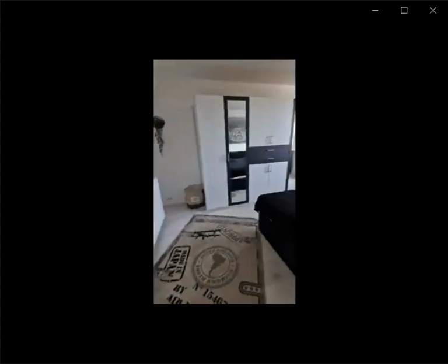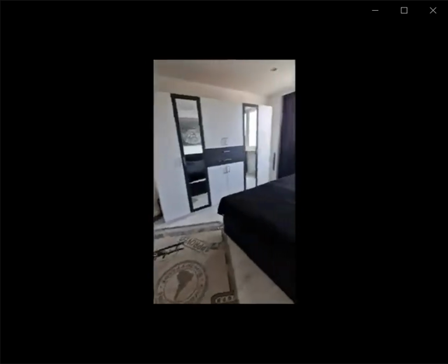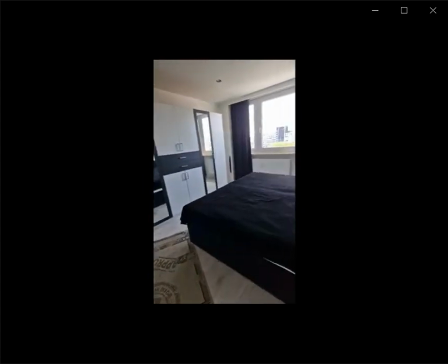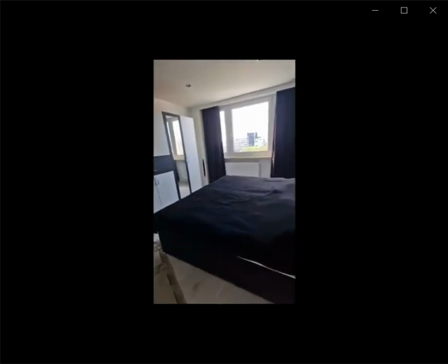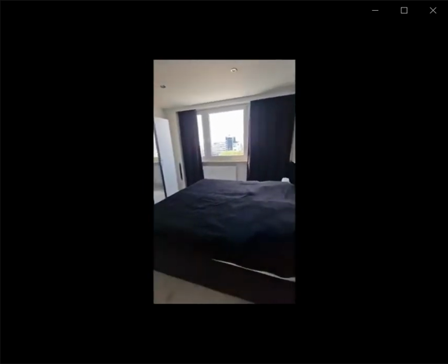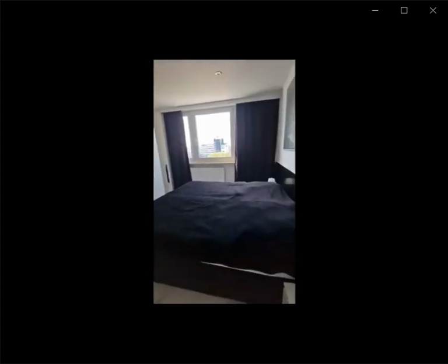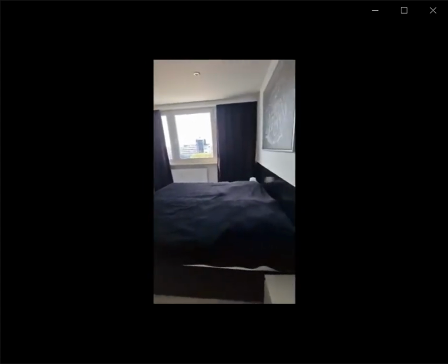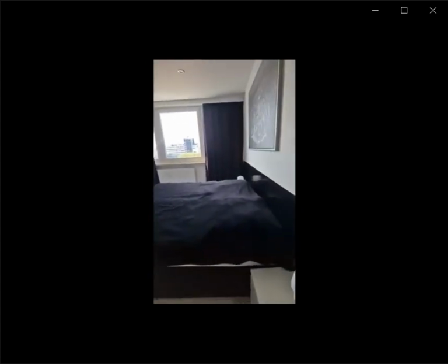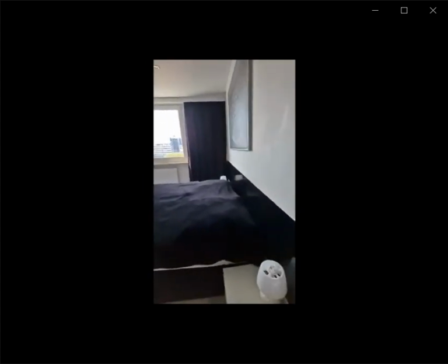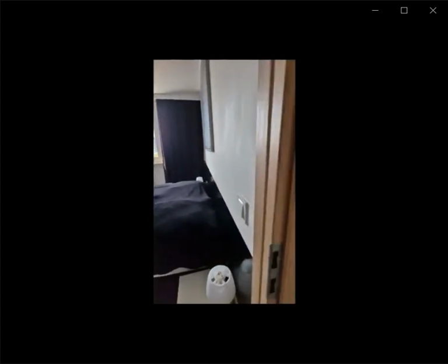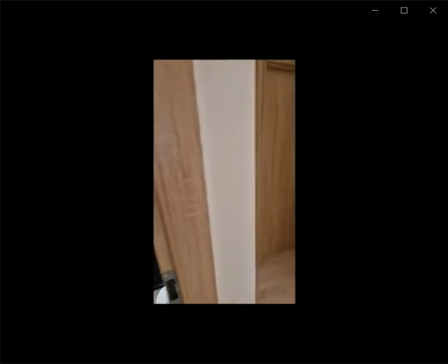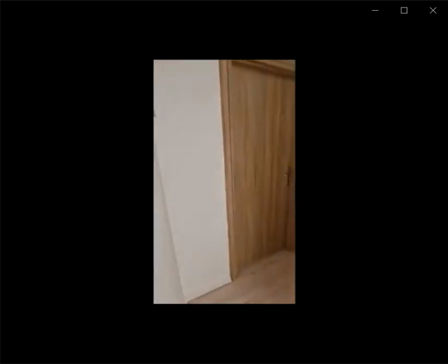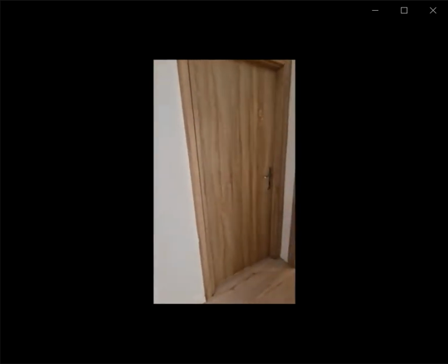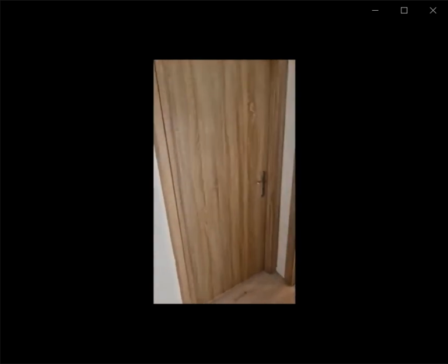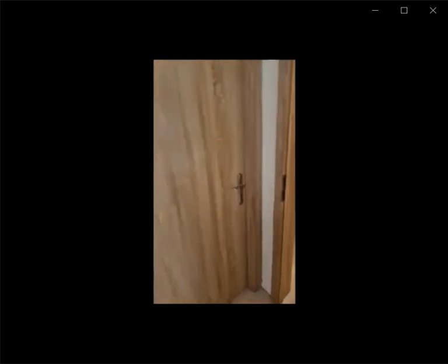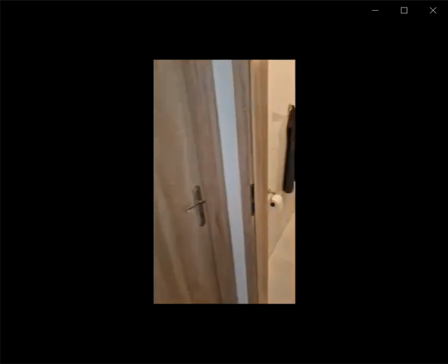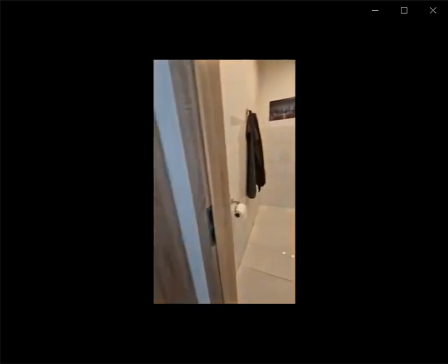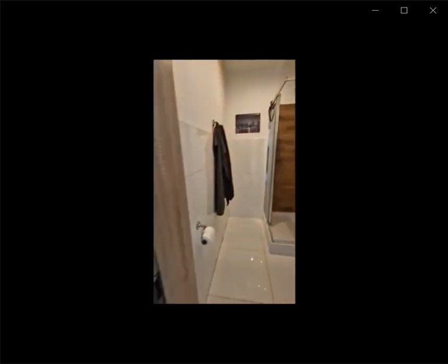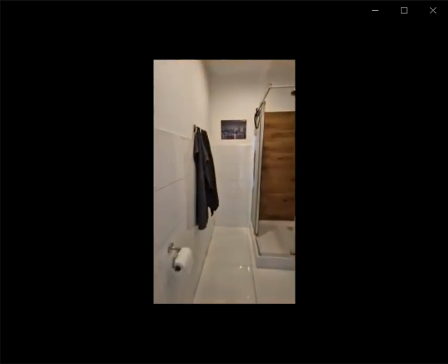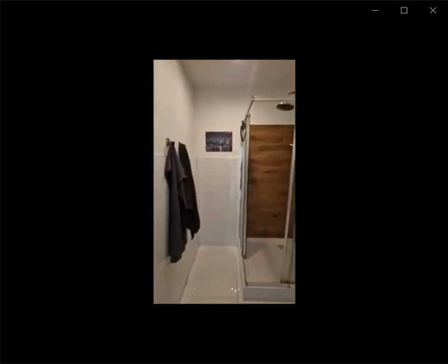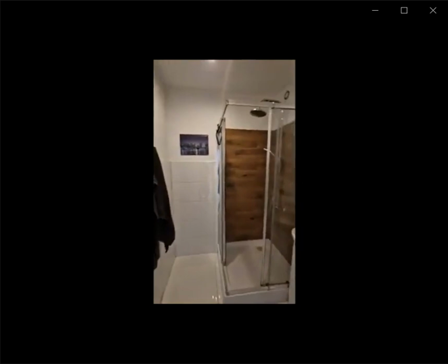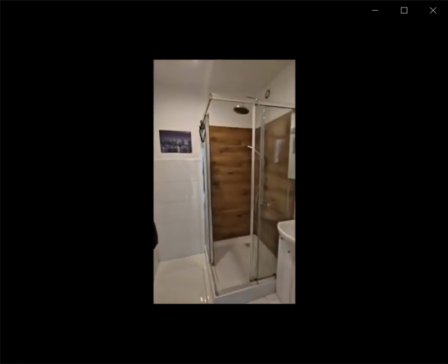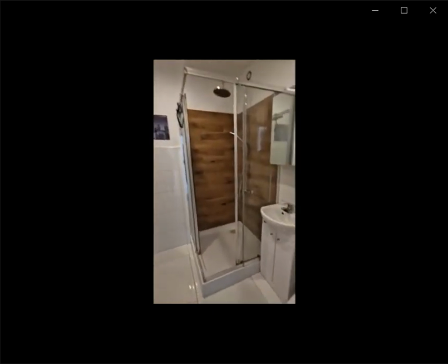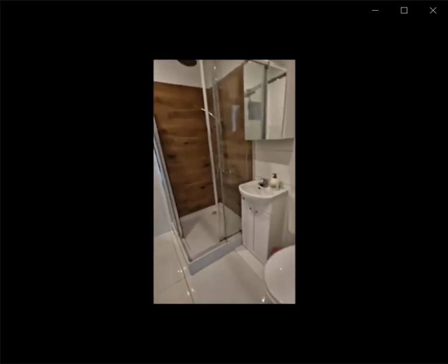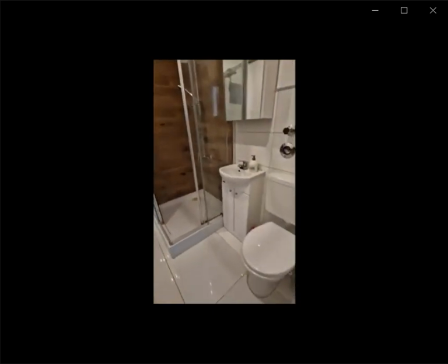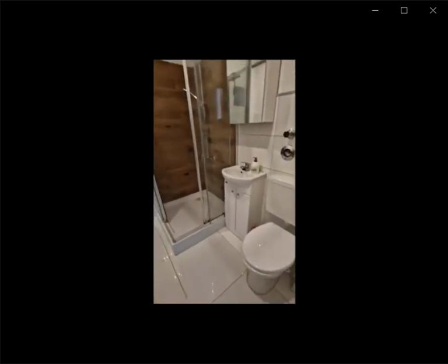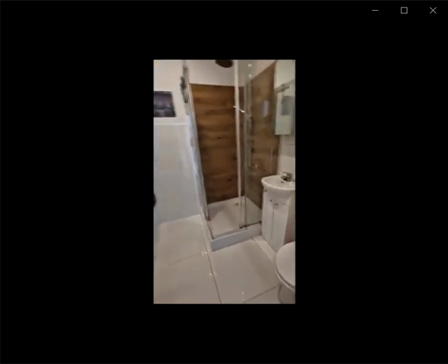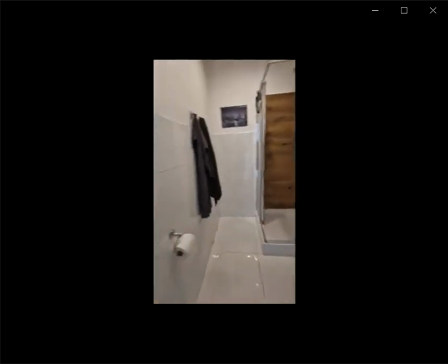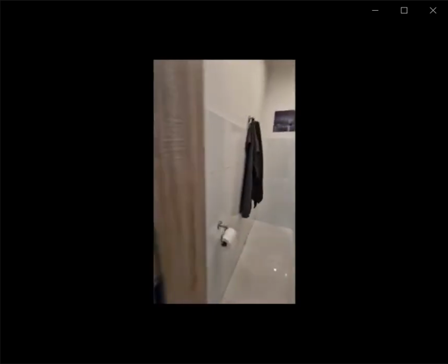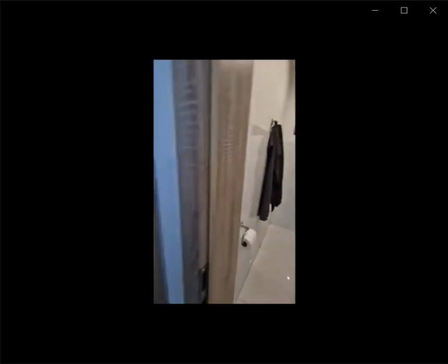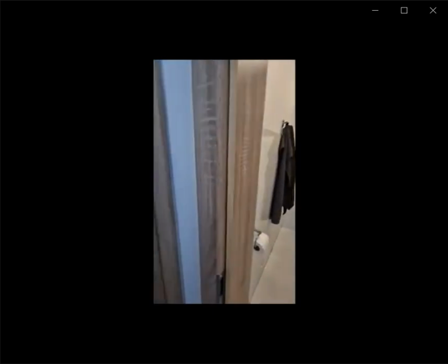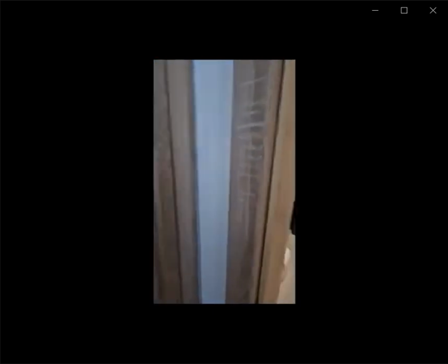In the bedroom area you can see some closet space and storage space with a double bed. You have a couple of nightstands as well as a window. Over here you have the bathroom space with the shower, the sink, and the toilet — as you can see it's pretty spacious.